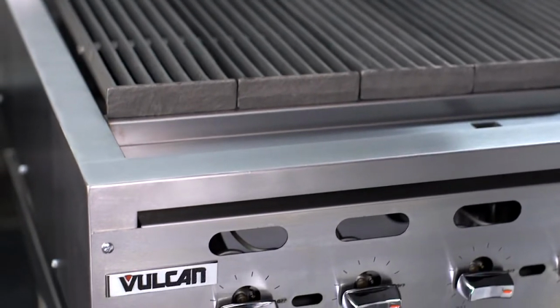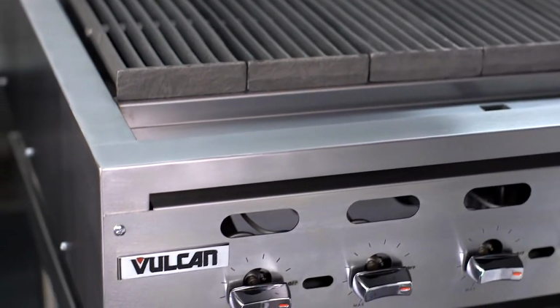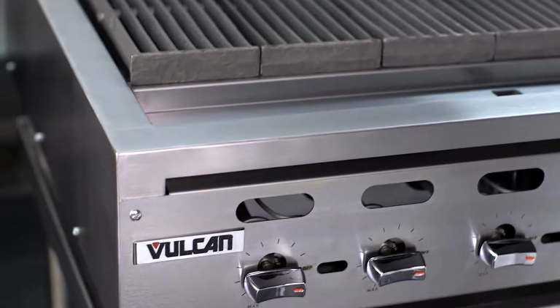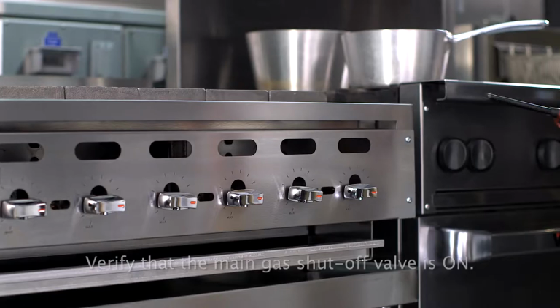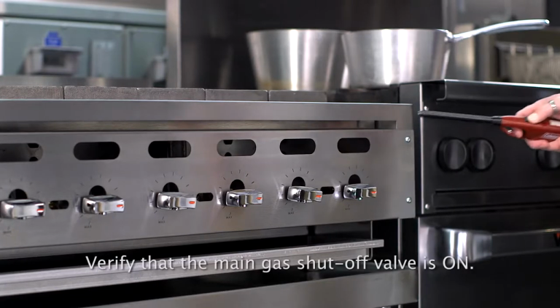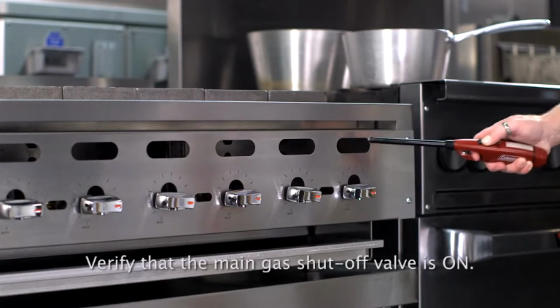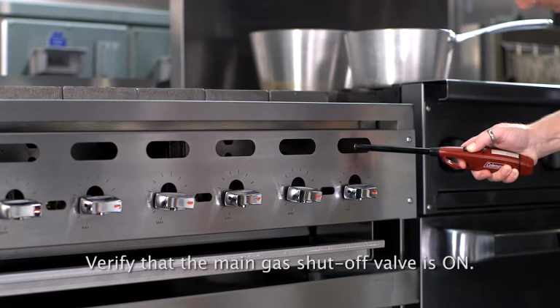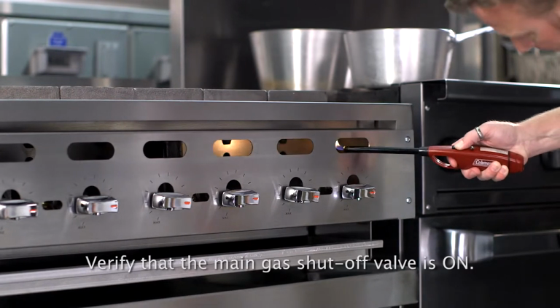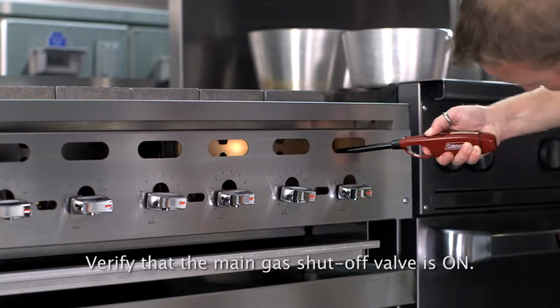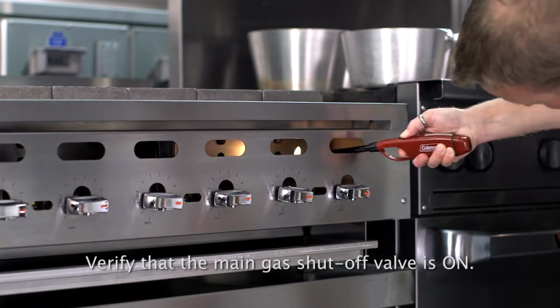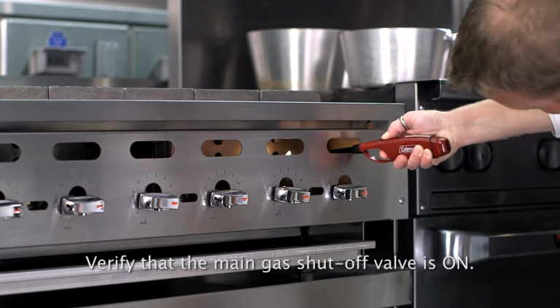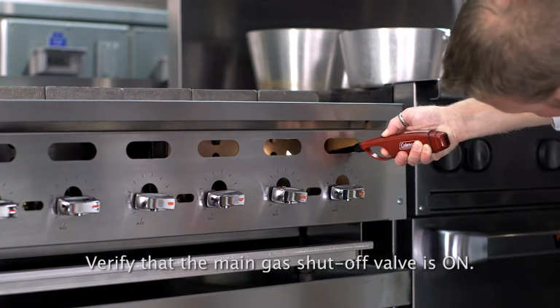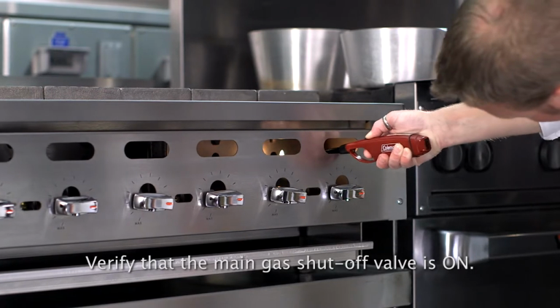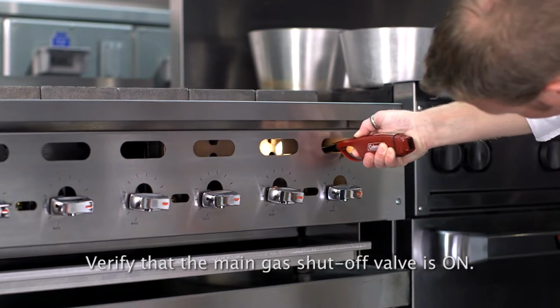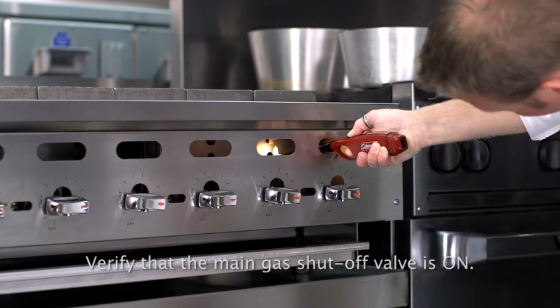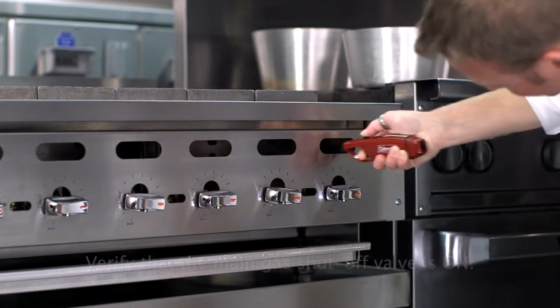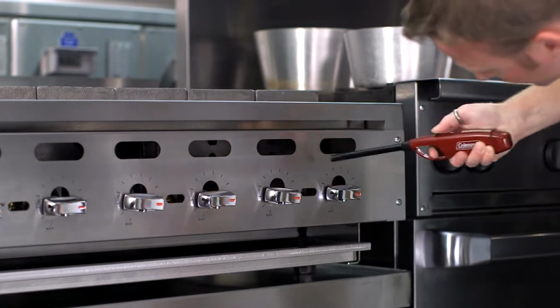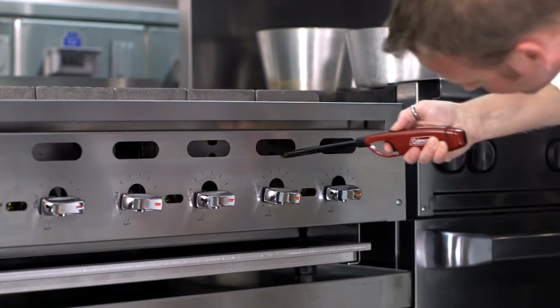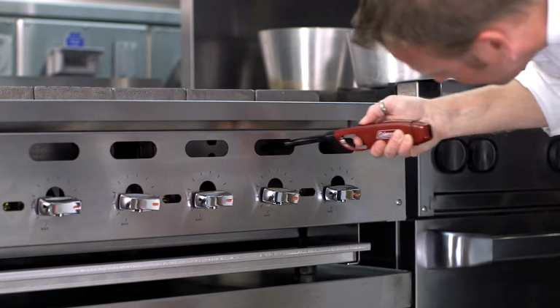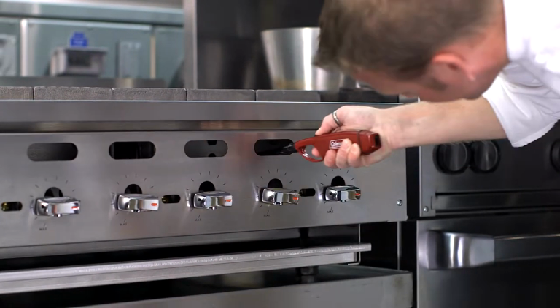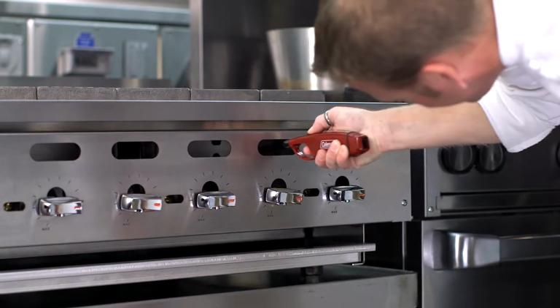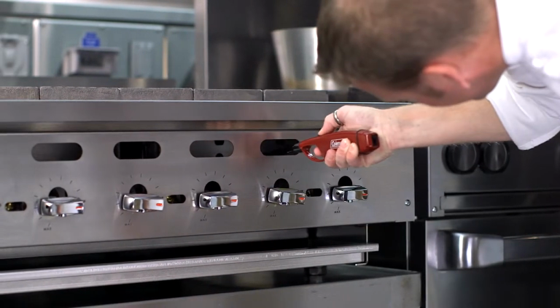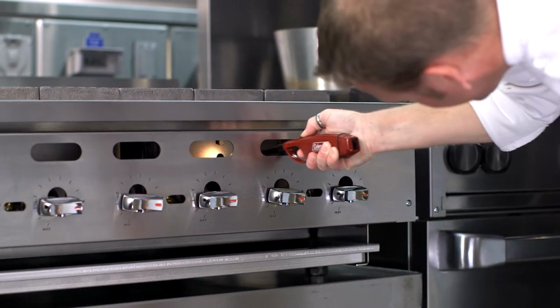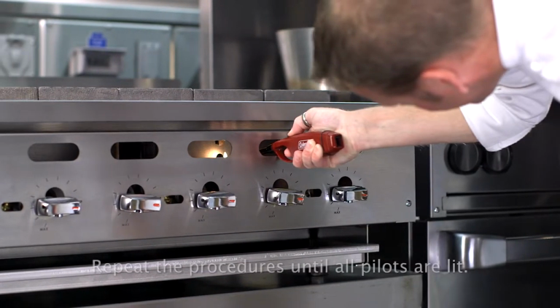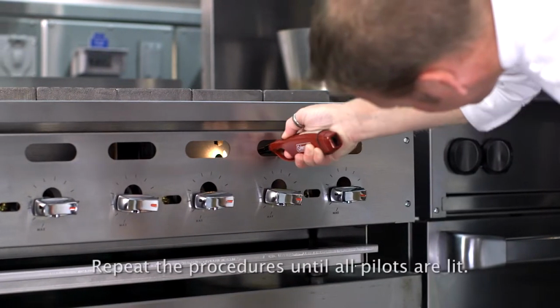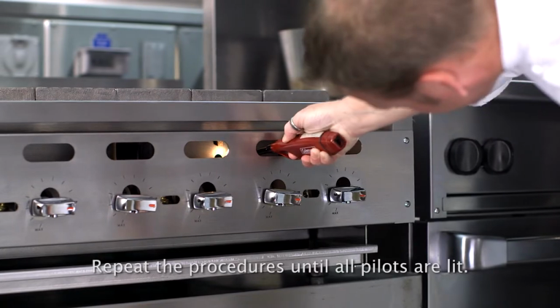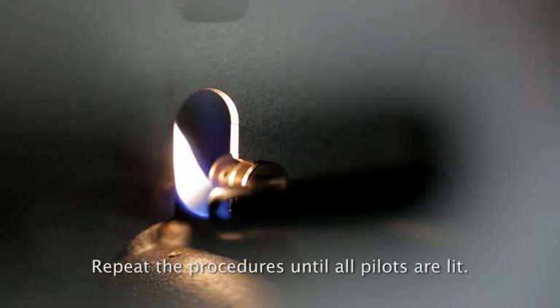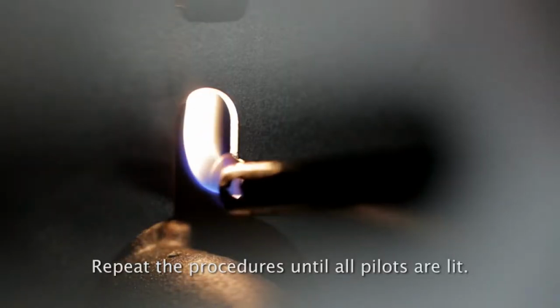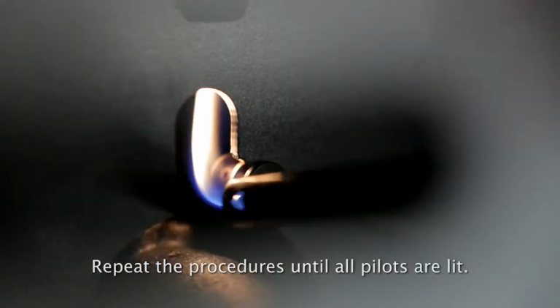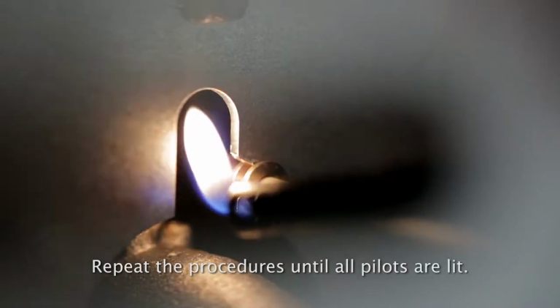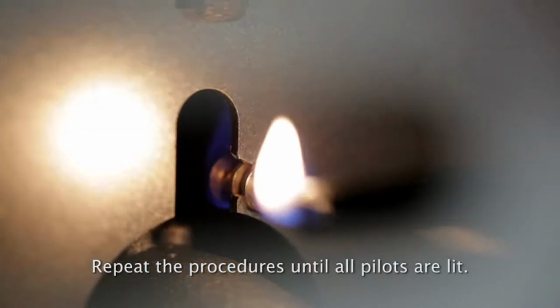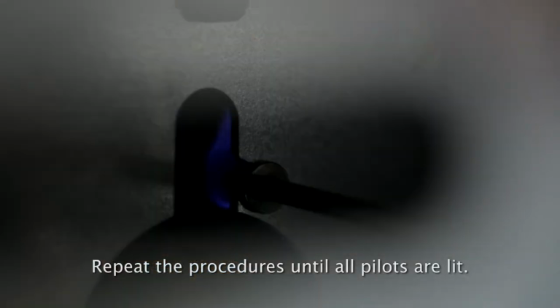For manual pilot lighting, use an outside ignition source to light the pilot through the pilot access hole in the front panel. The end of the ignition source must be at least 7 inches long to reach the pilot.